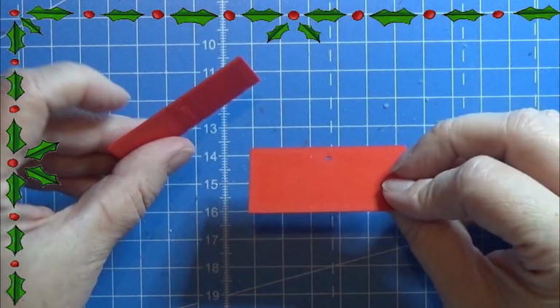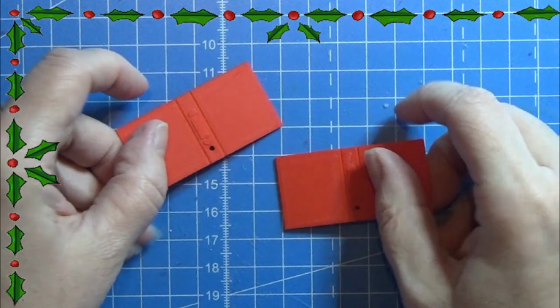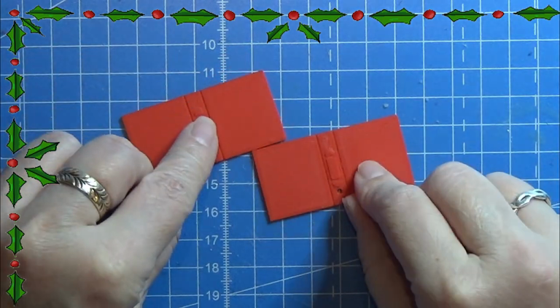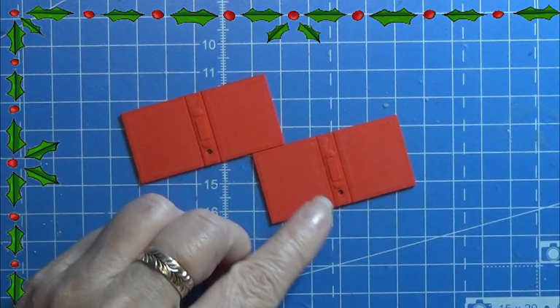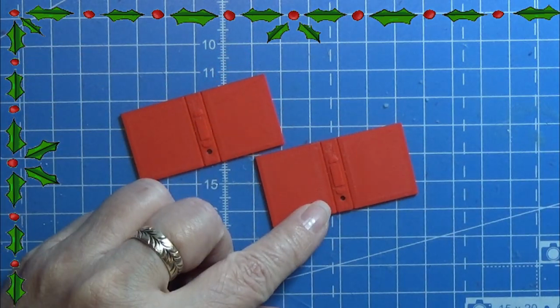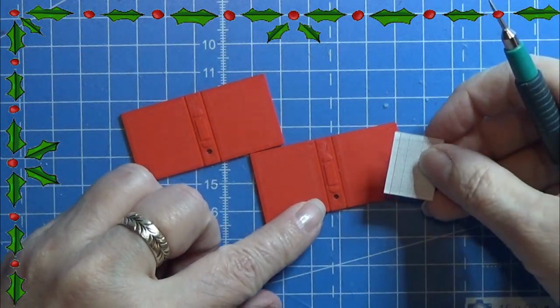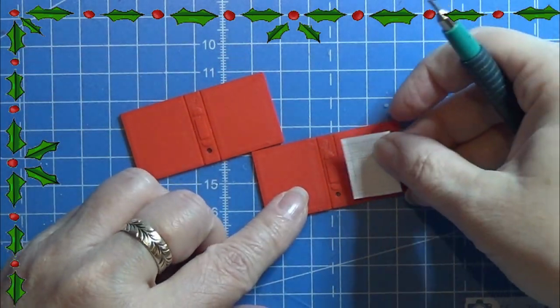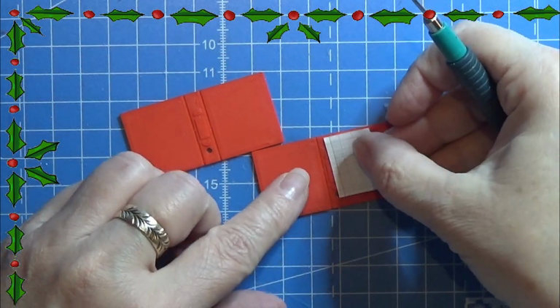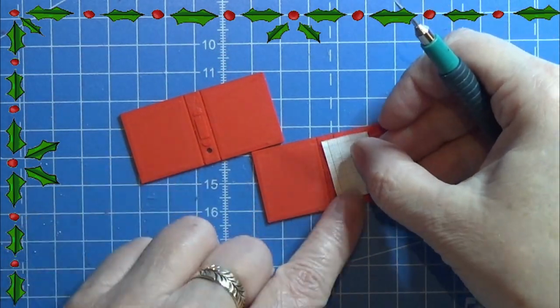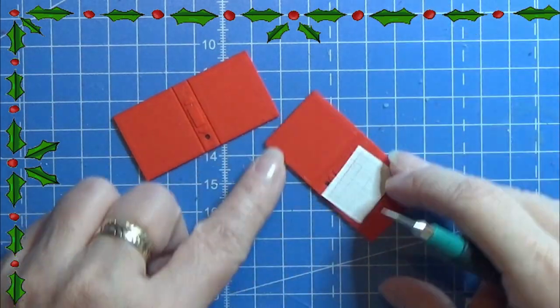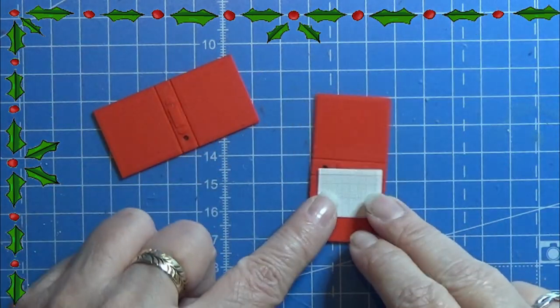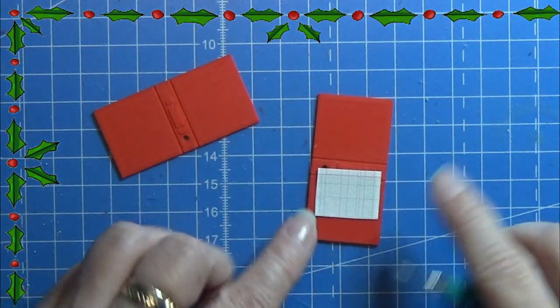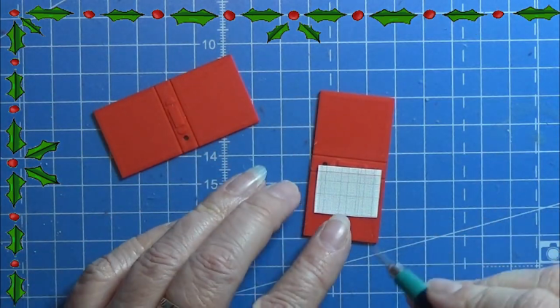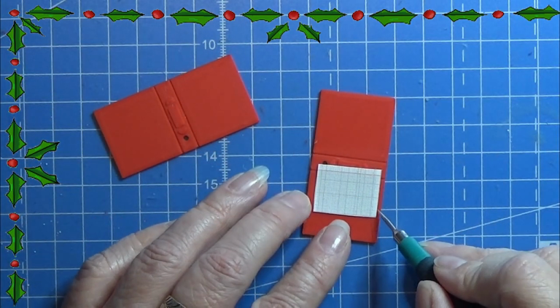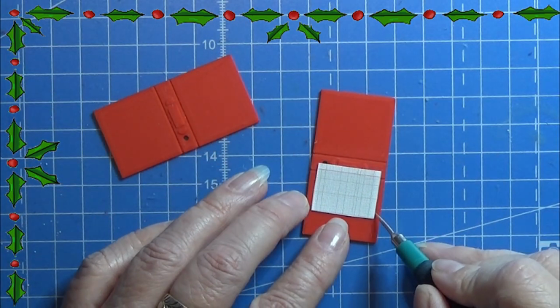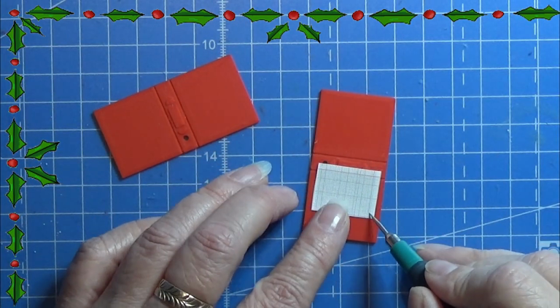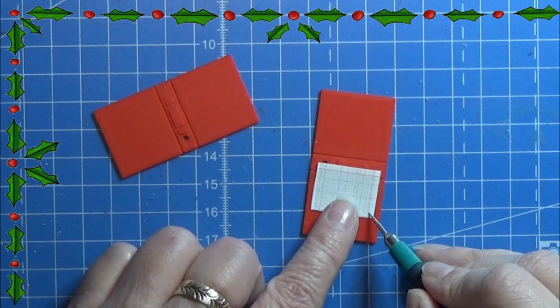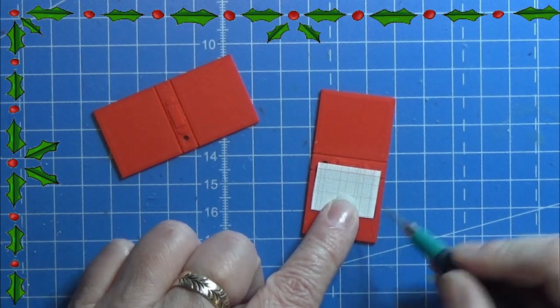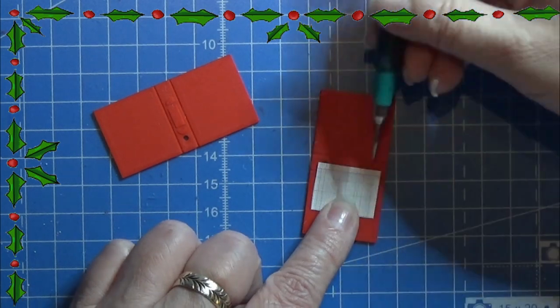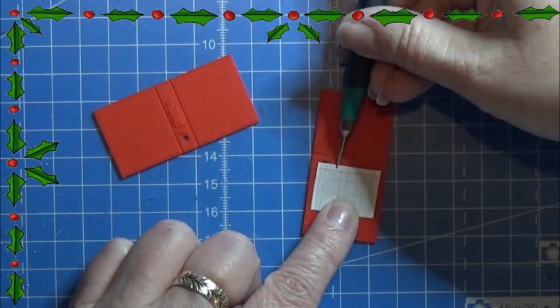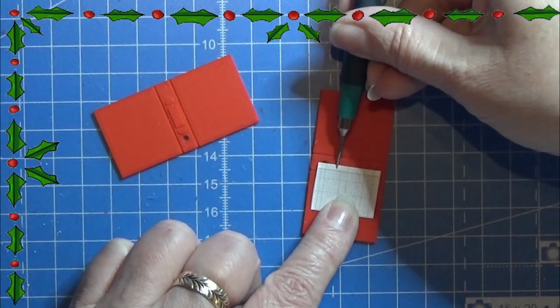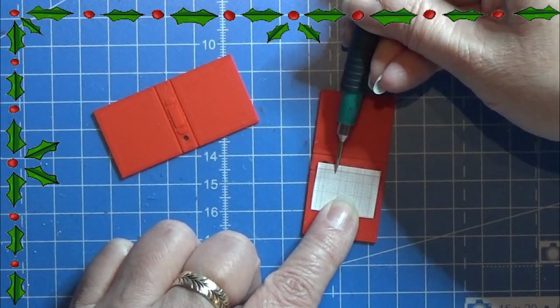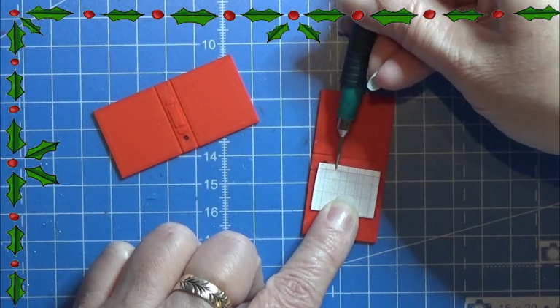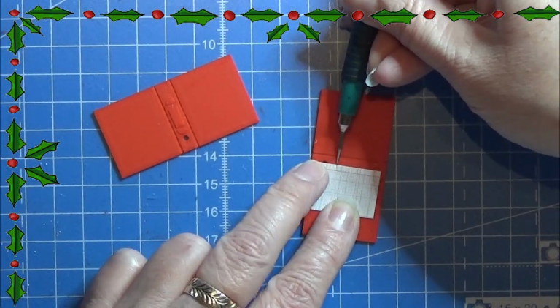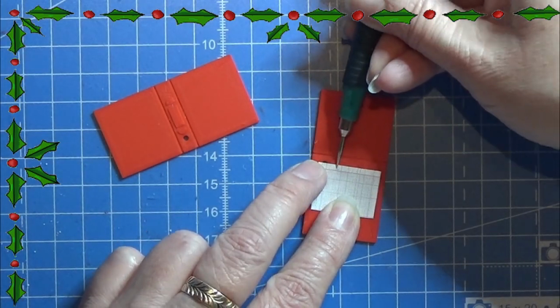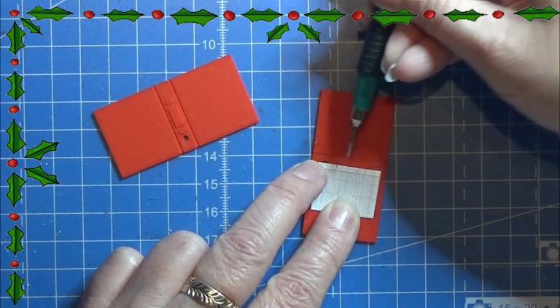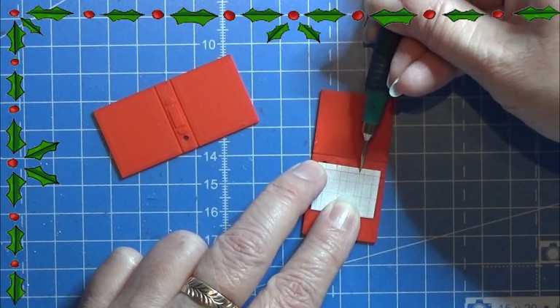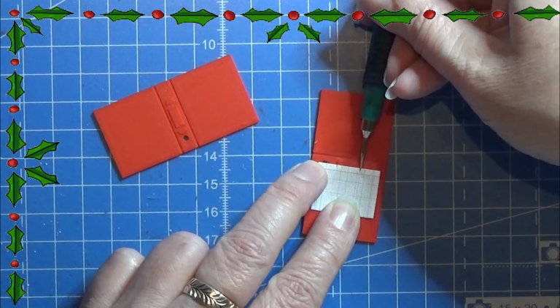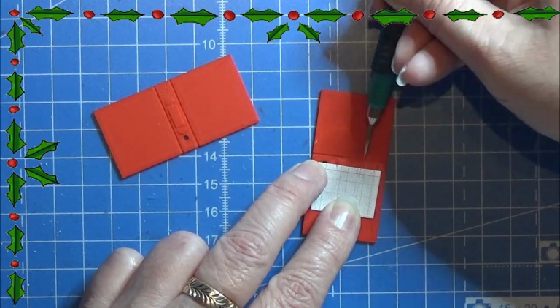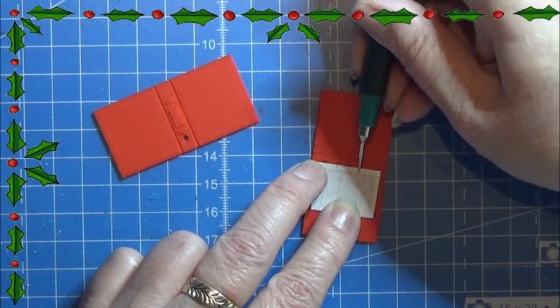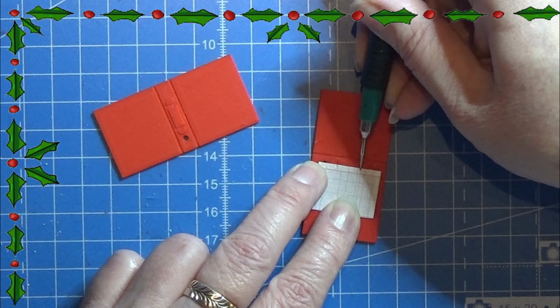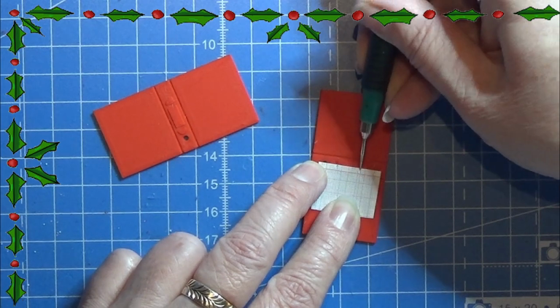Hello everyone! Today we are going to make this ring binder that is 3D printed. Find the link for the print file in the info box below.